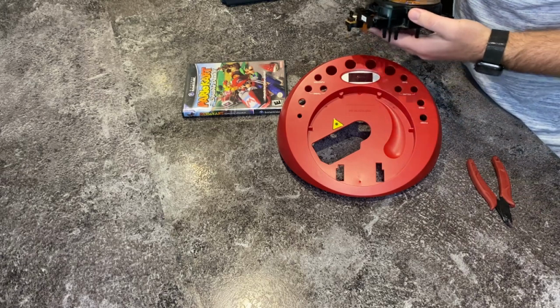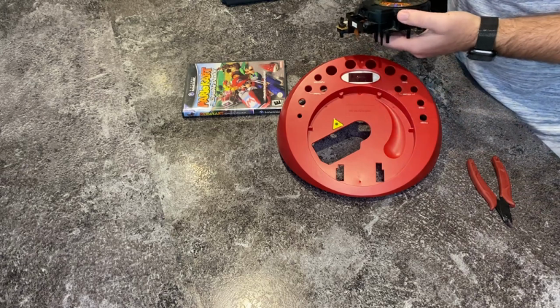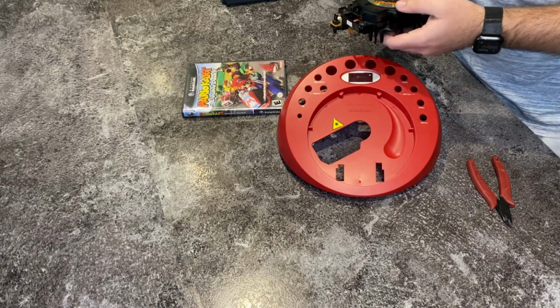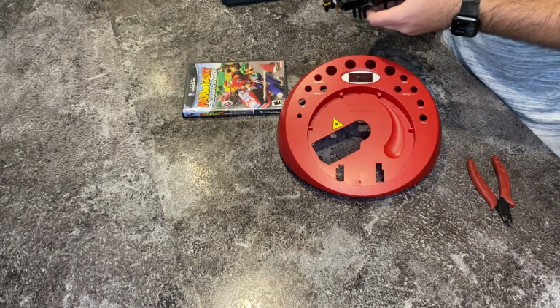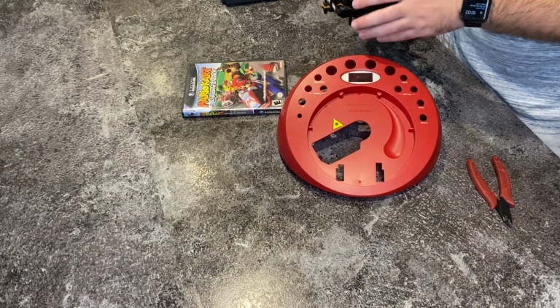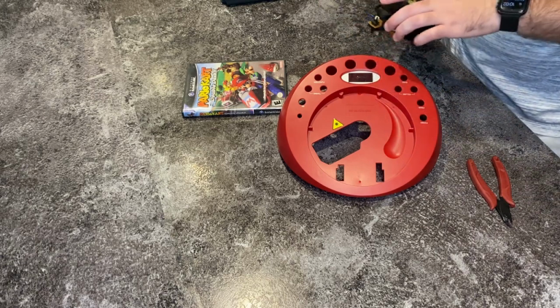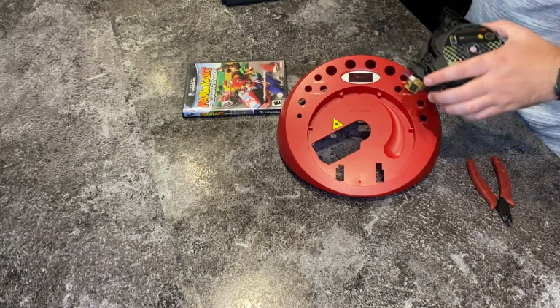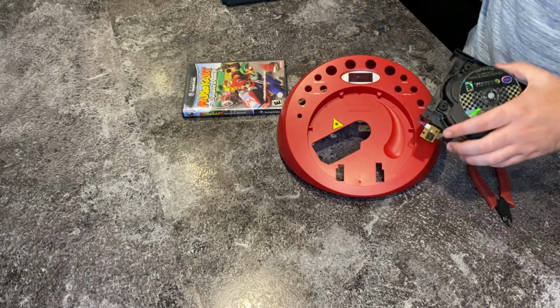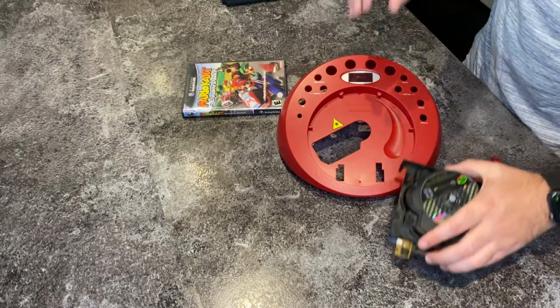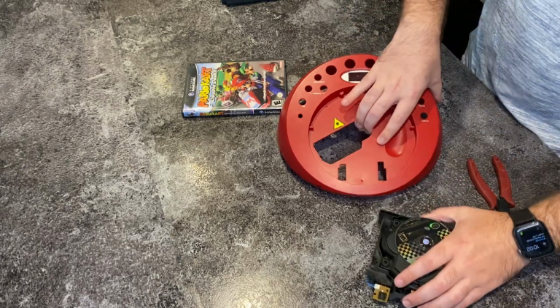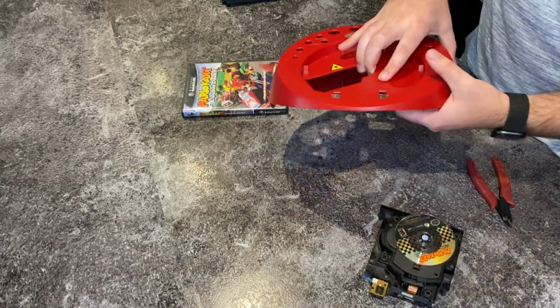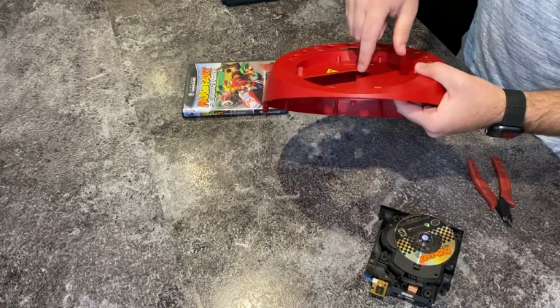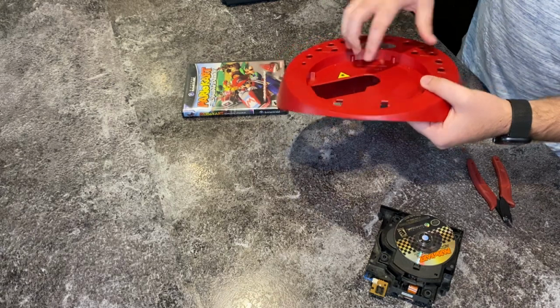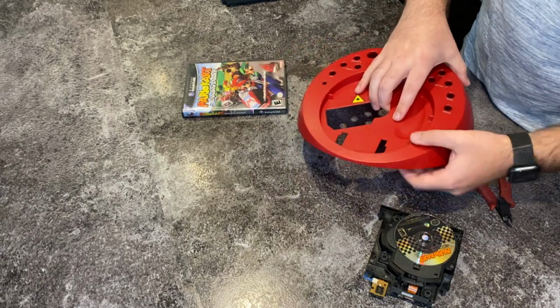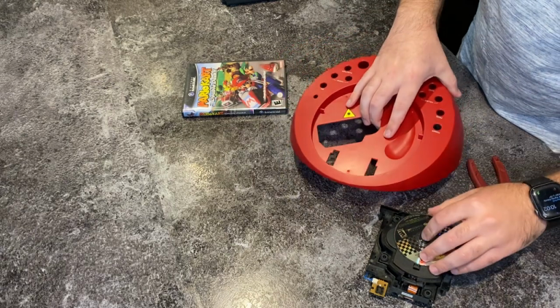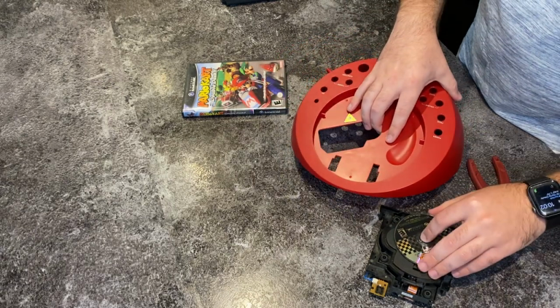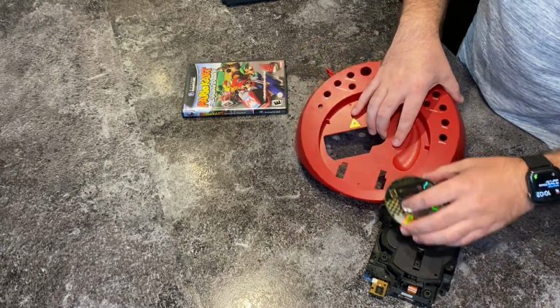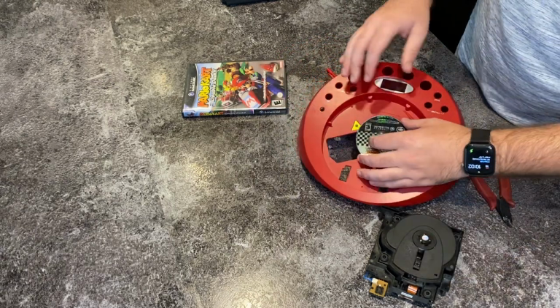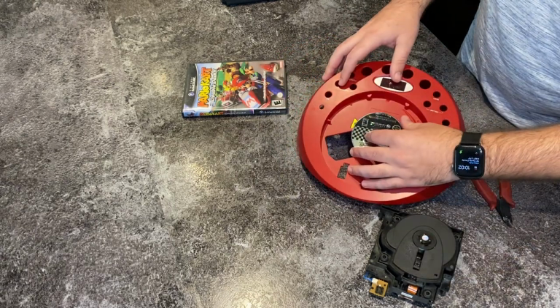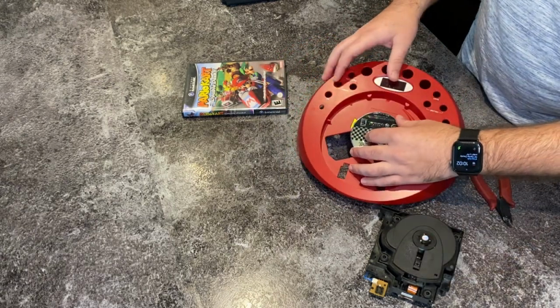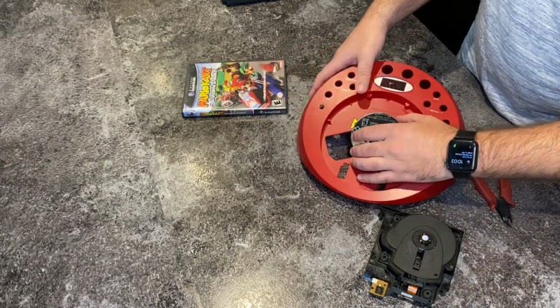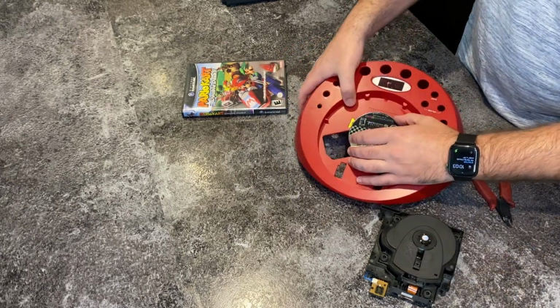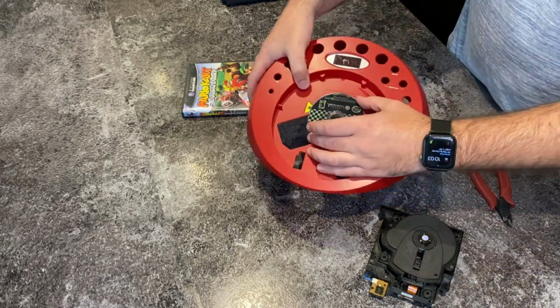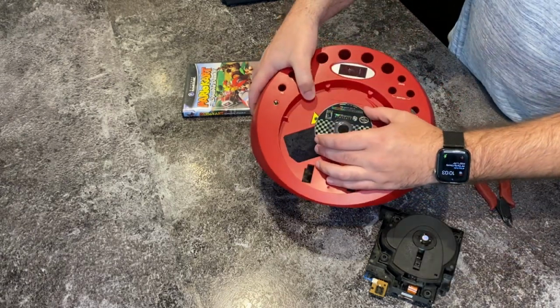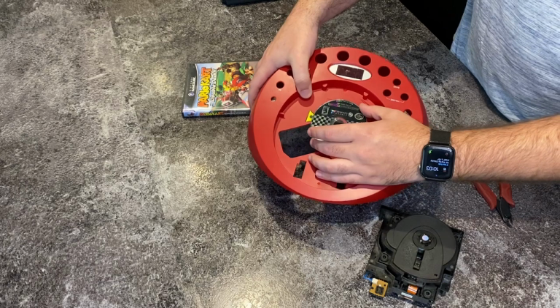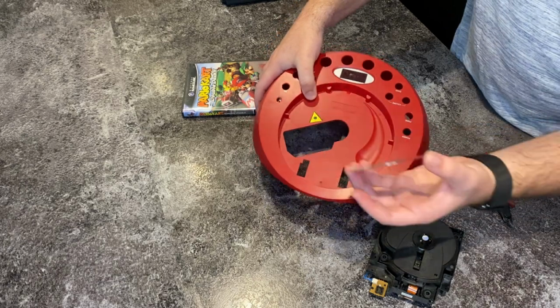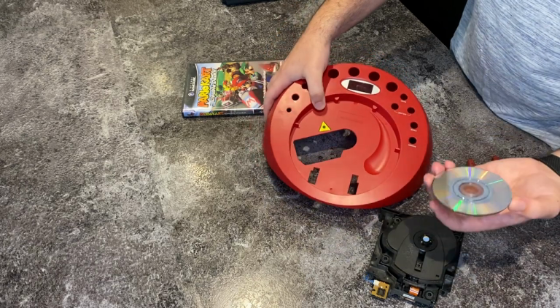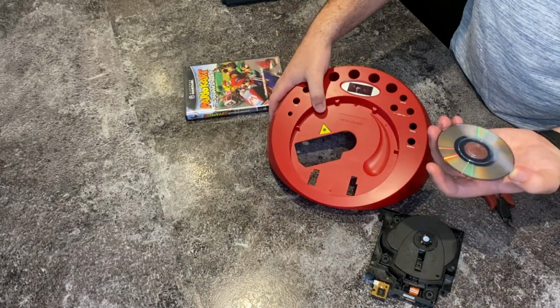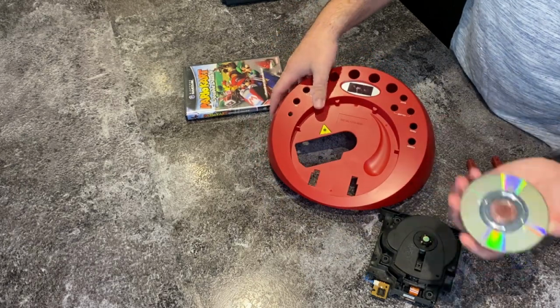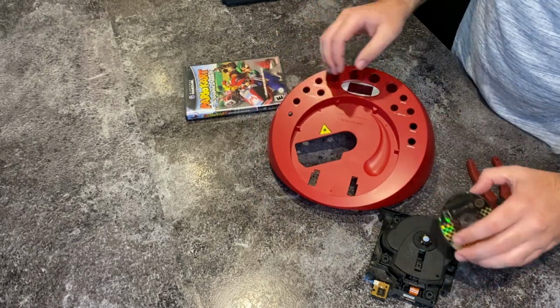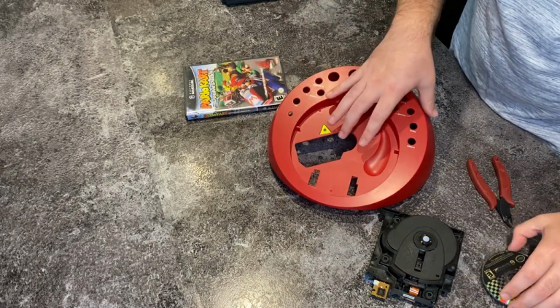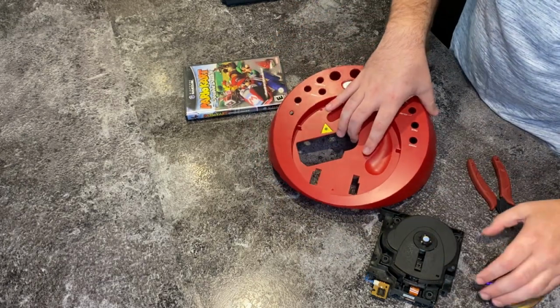We are going to have to cut it. I was thinking we could get away with not cutting it, but the problem is that the disk then sits pretty much on the red plastic and that's going to scratch the disk.